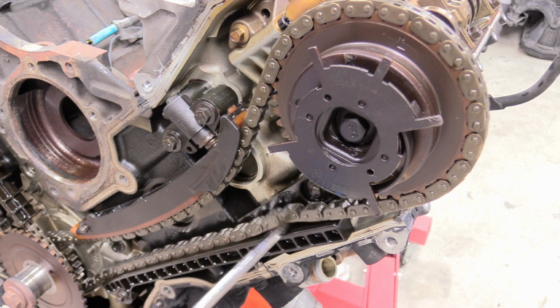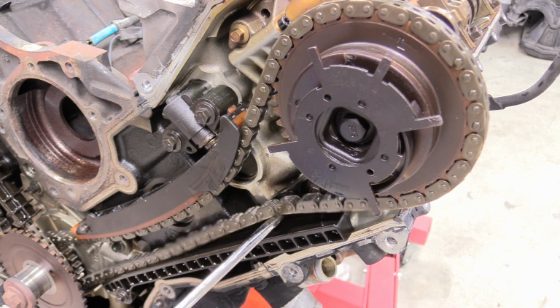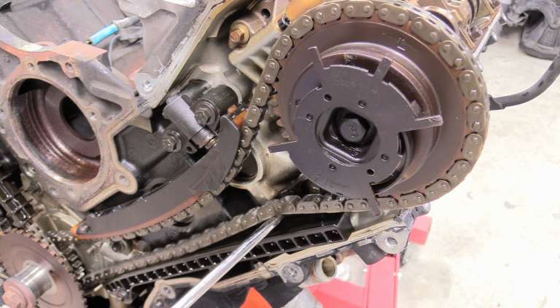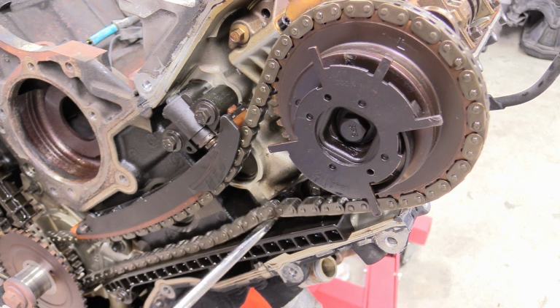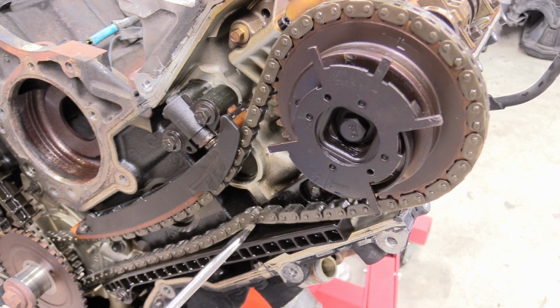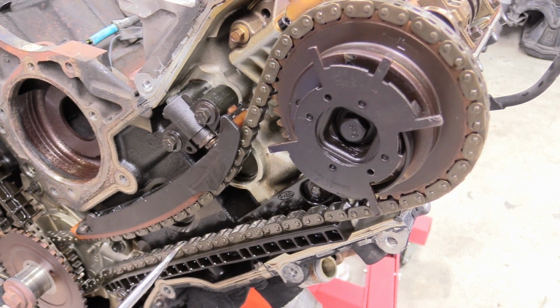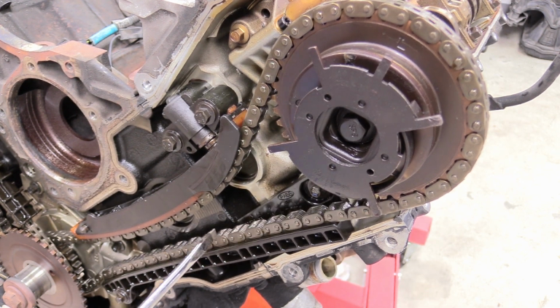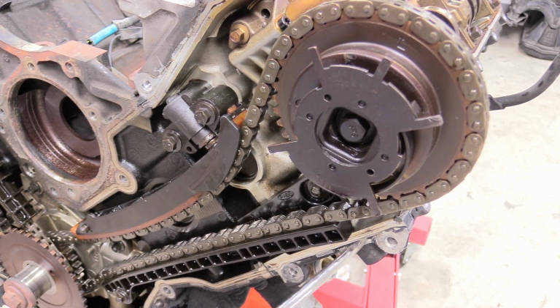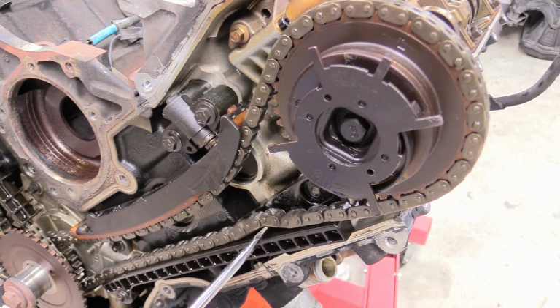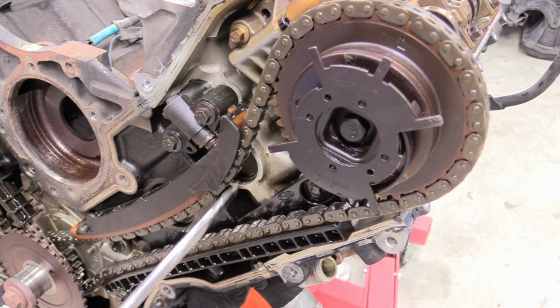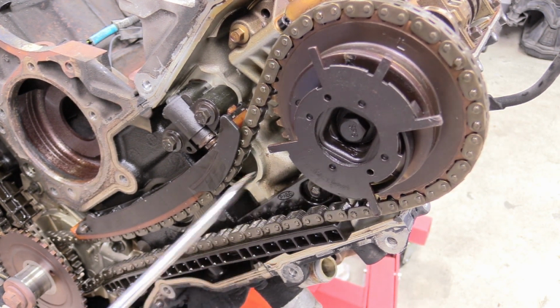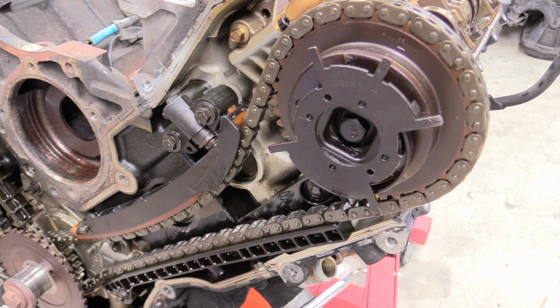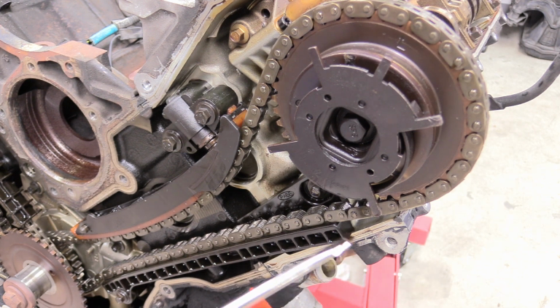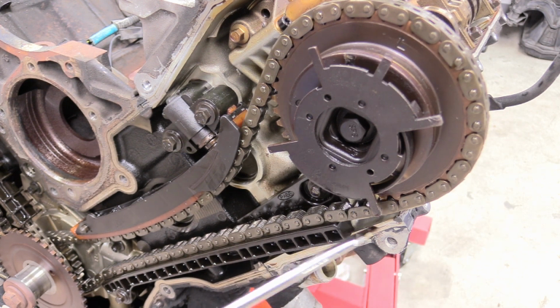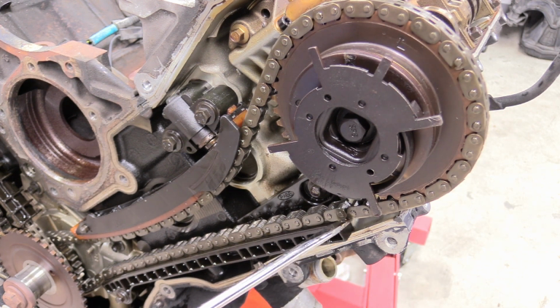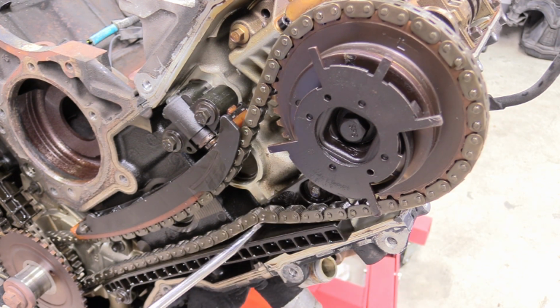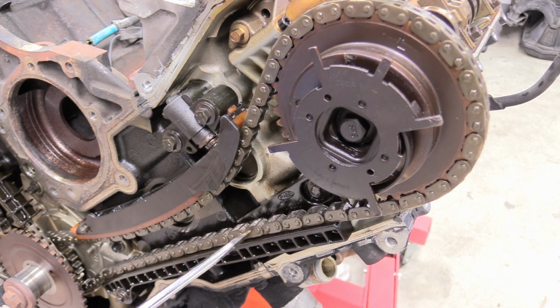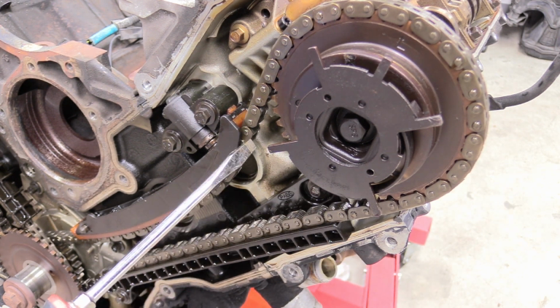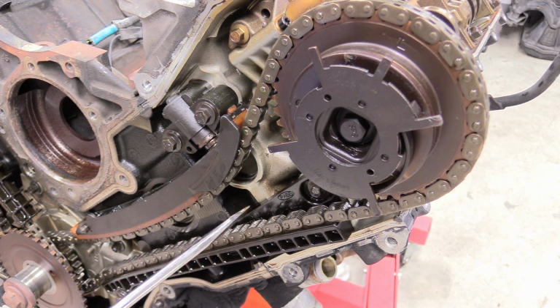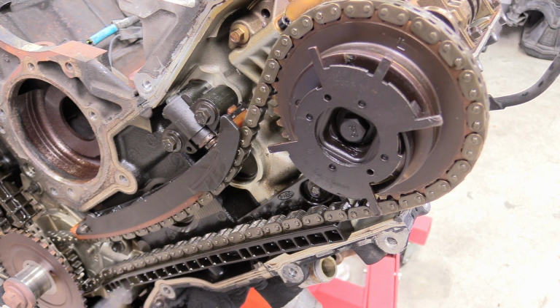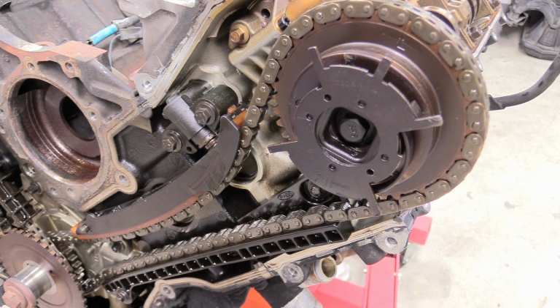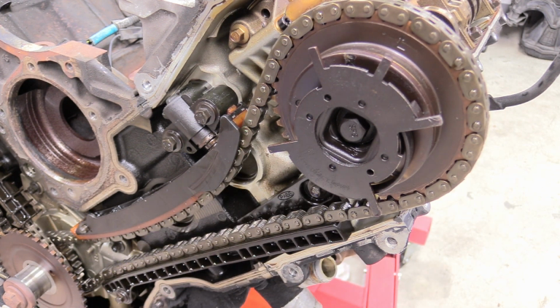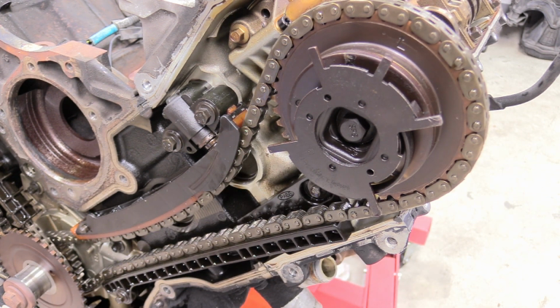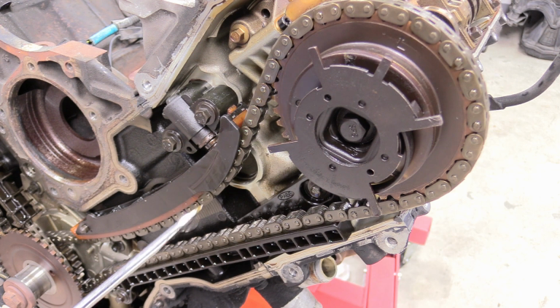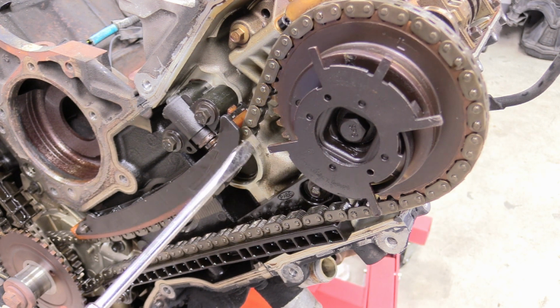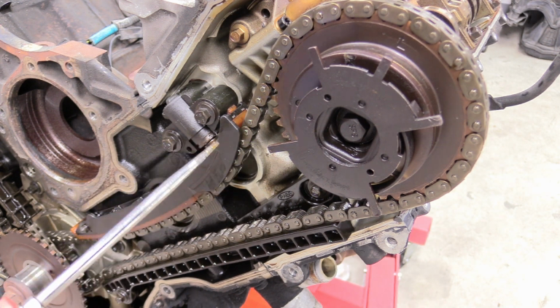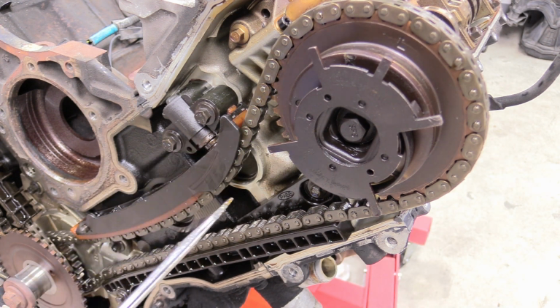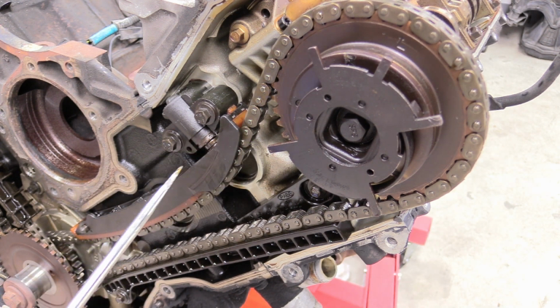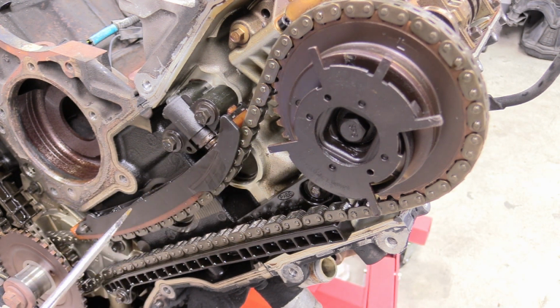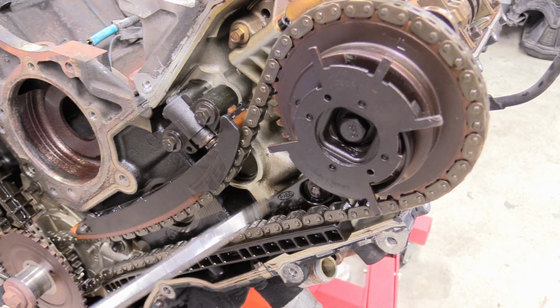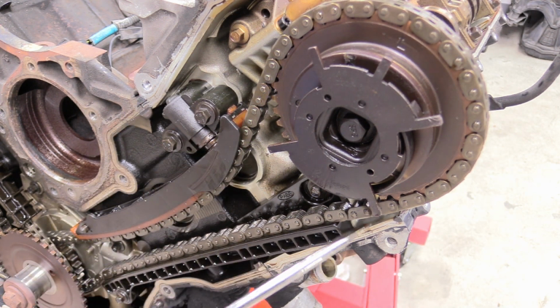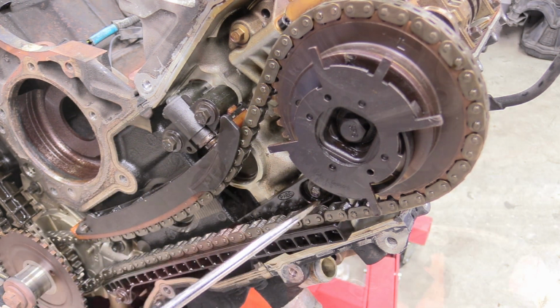That's why this sounds like a diesel truck. Eventually what will happen is this will whip around so many times that the timing chain guides will just bust up and be ruined and most likely ruin the entire block. So I'm glad we caught this when we did.